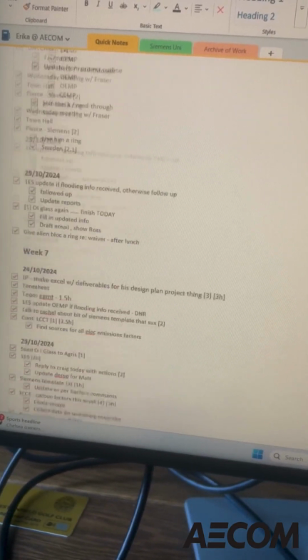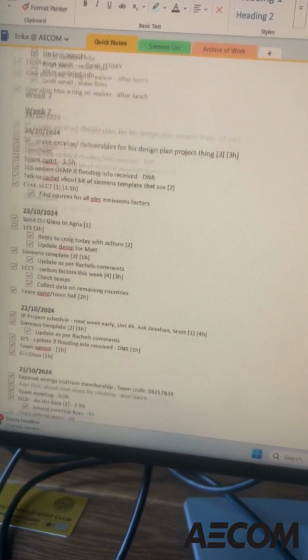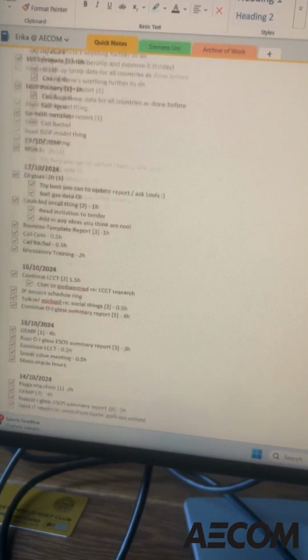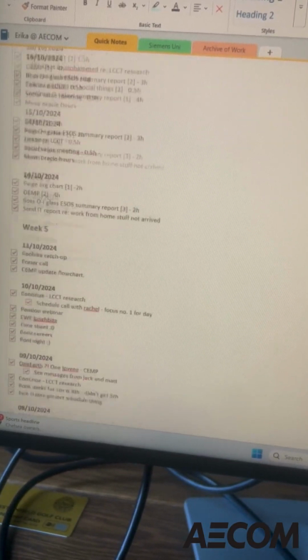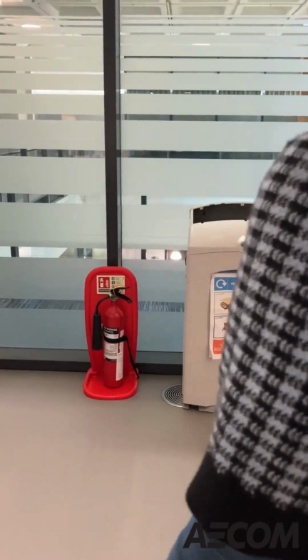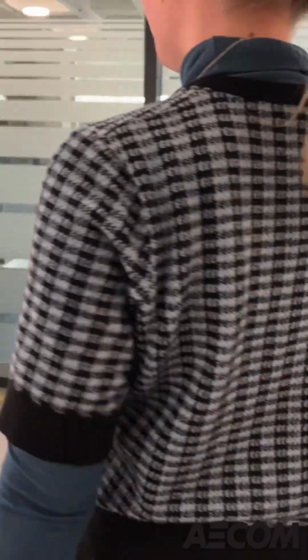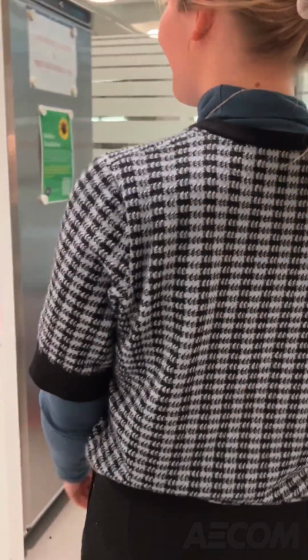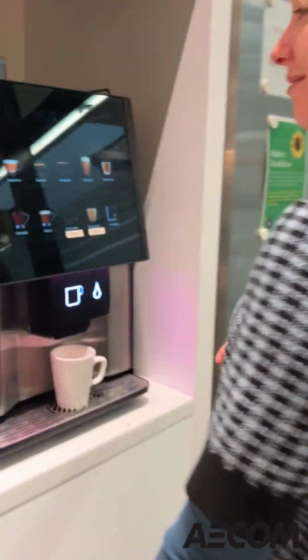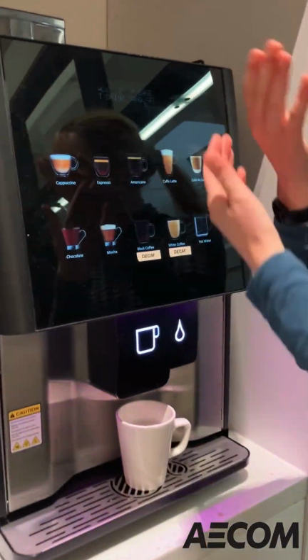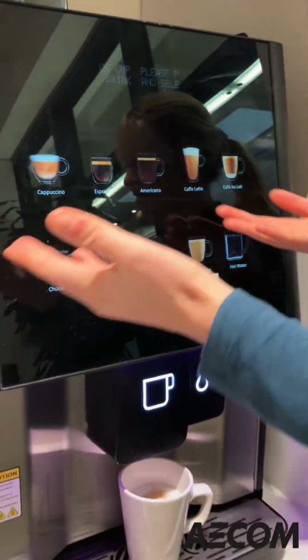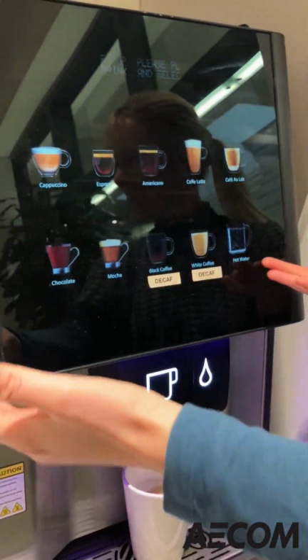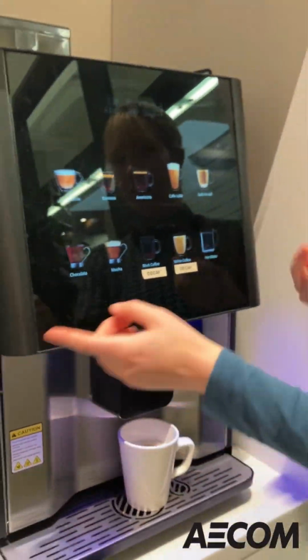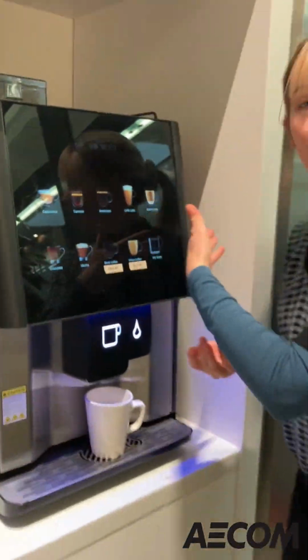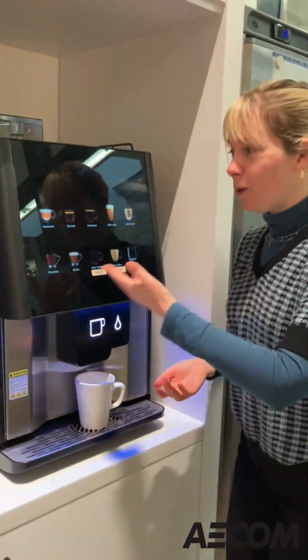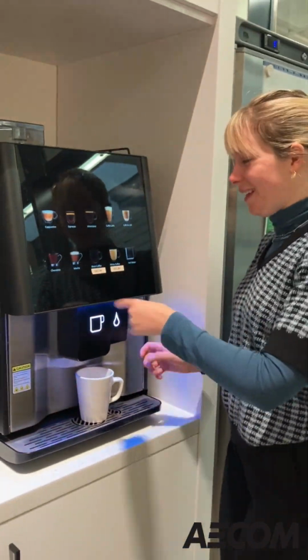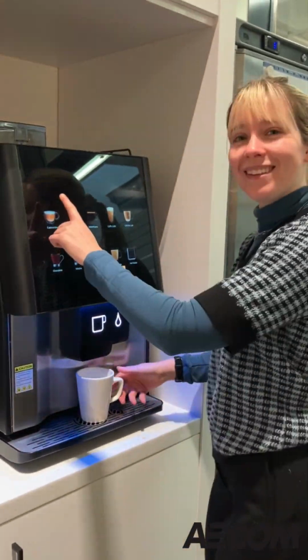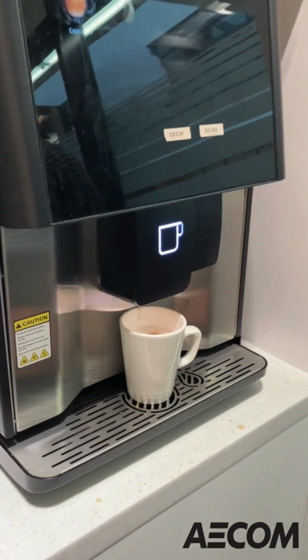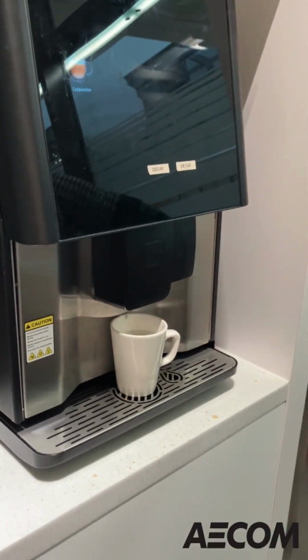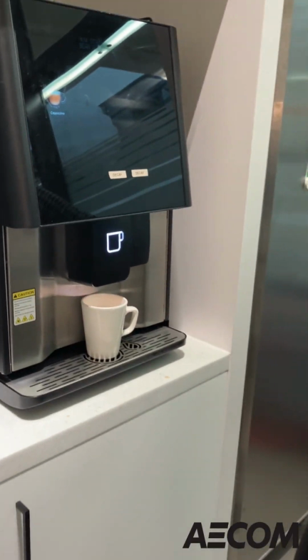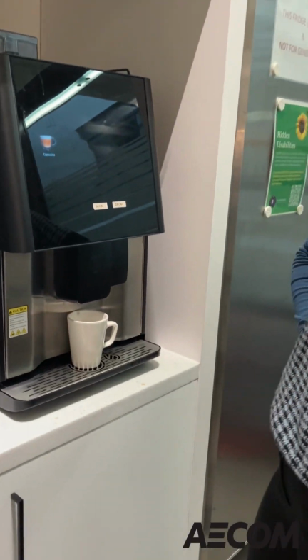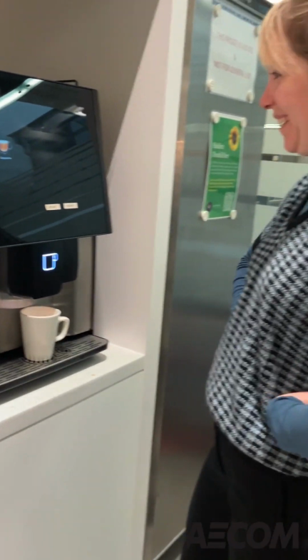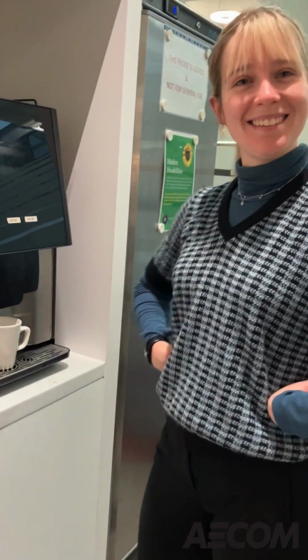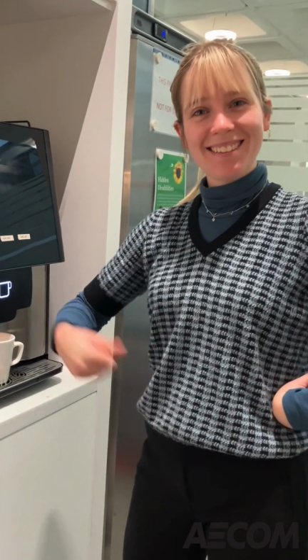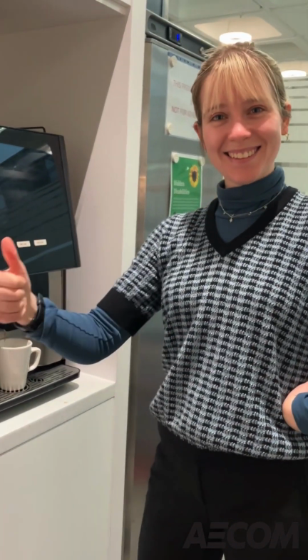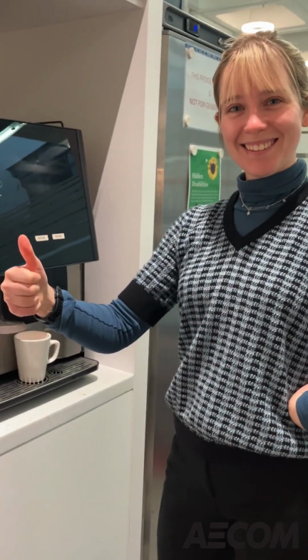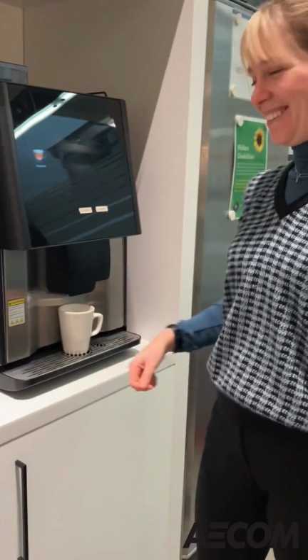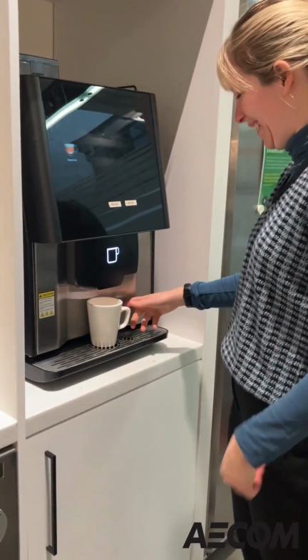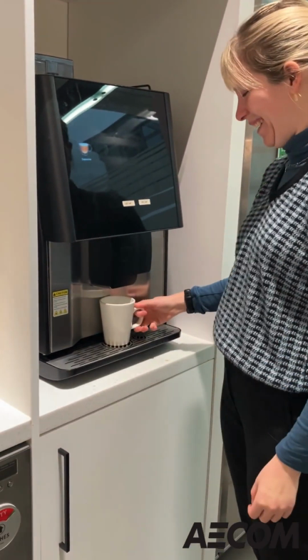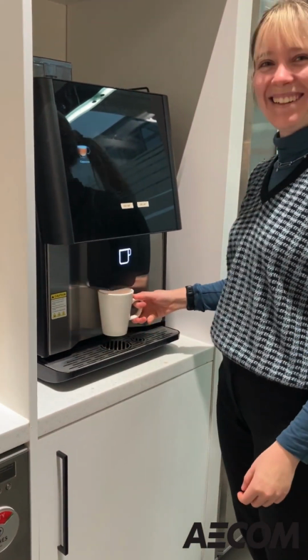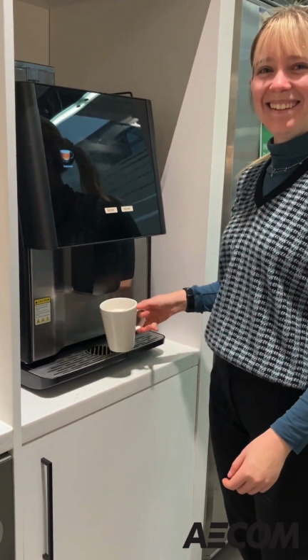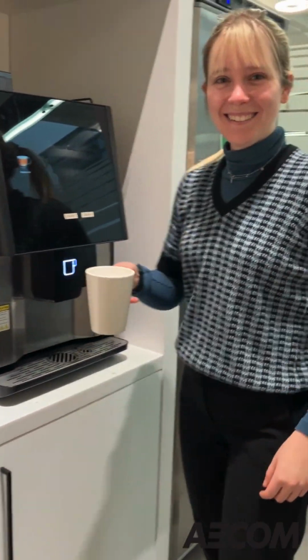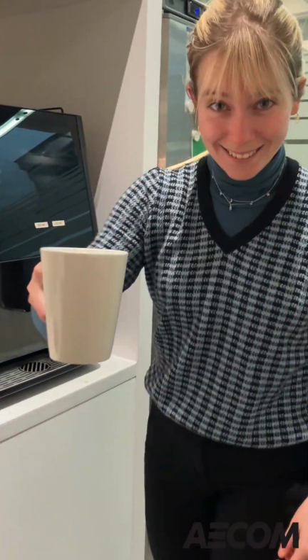Oh yes, coffee's very important. To everyone's shock and horror, we actually ran out of coffee beans for a day last week. It was absolute chaos.